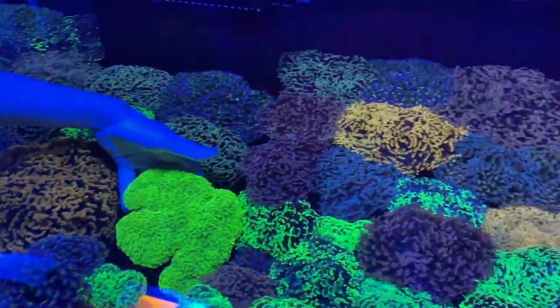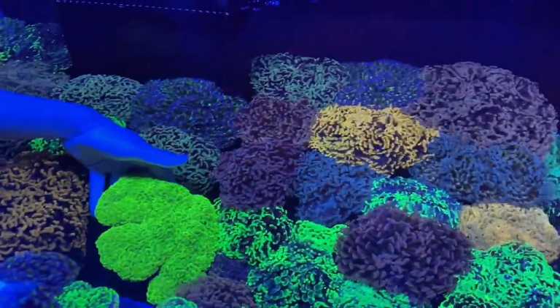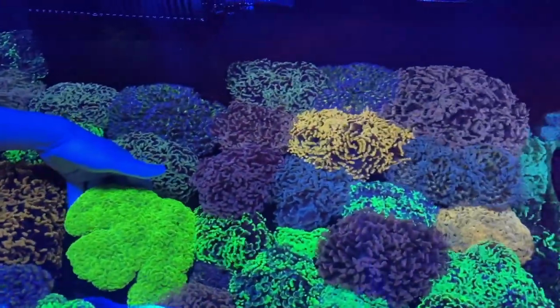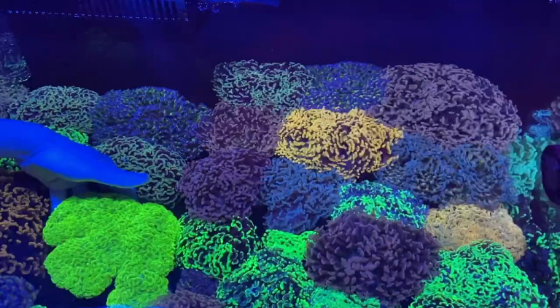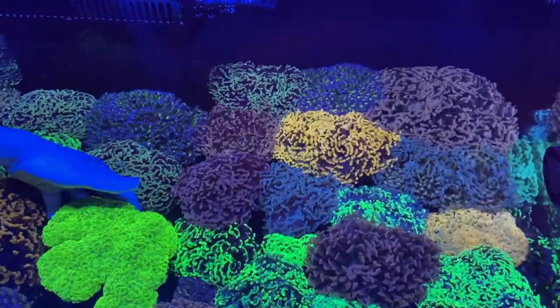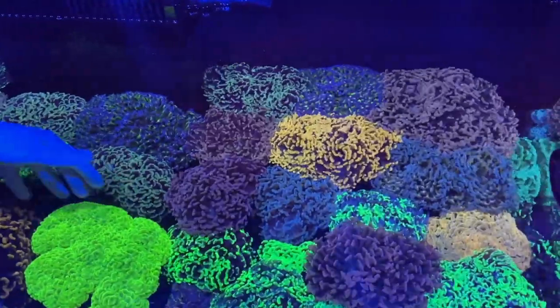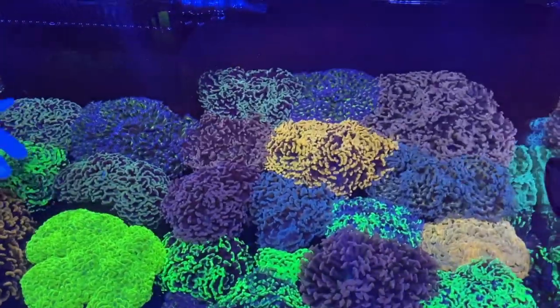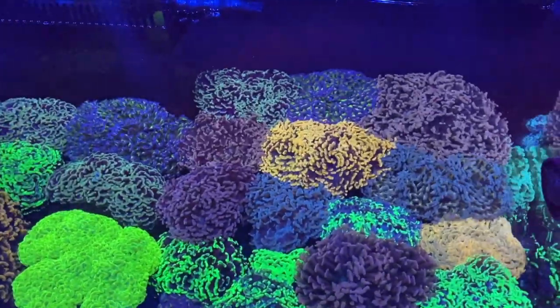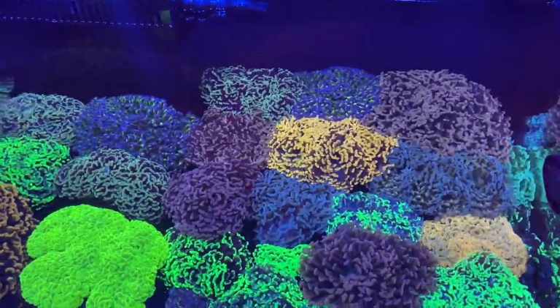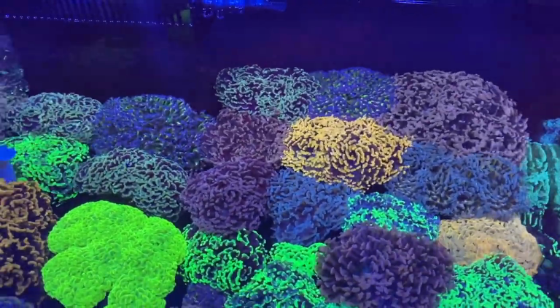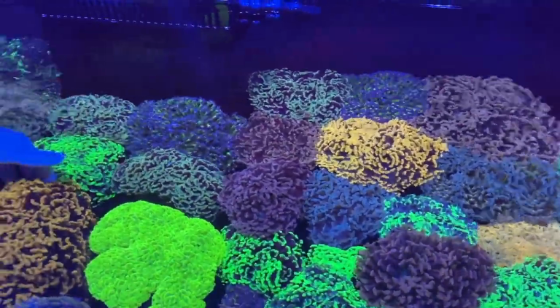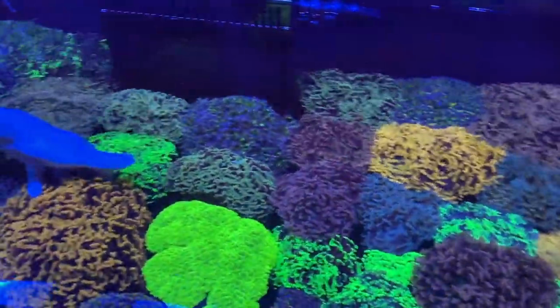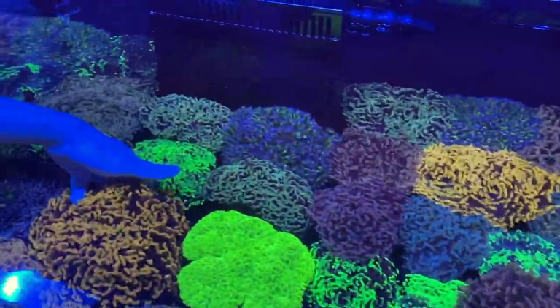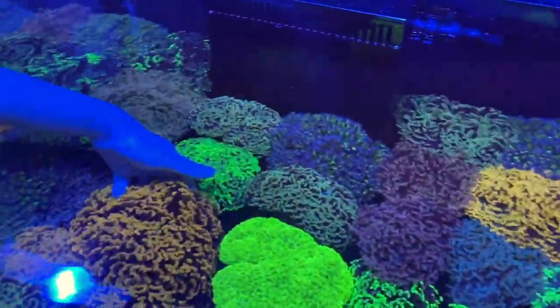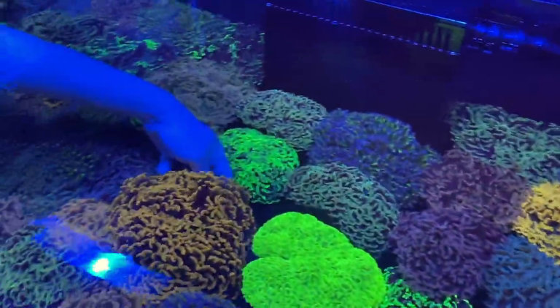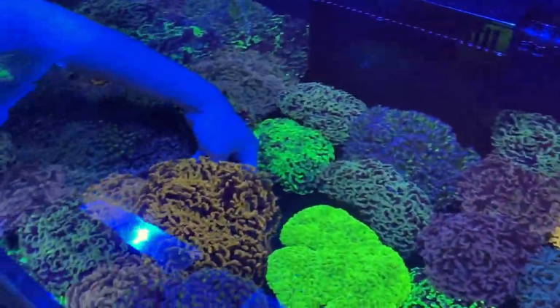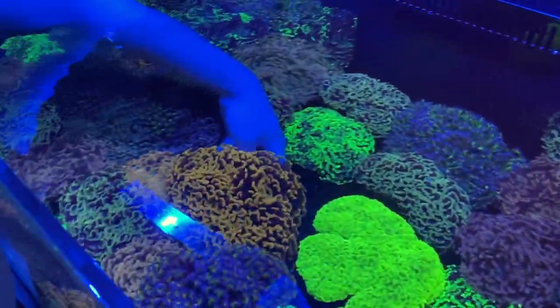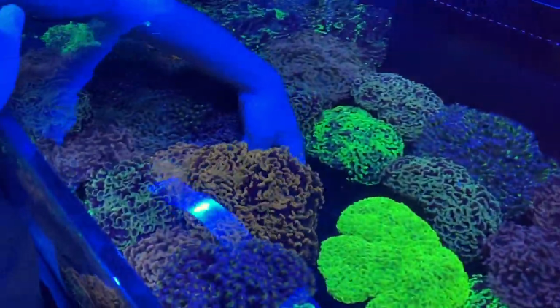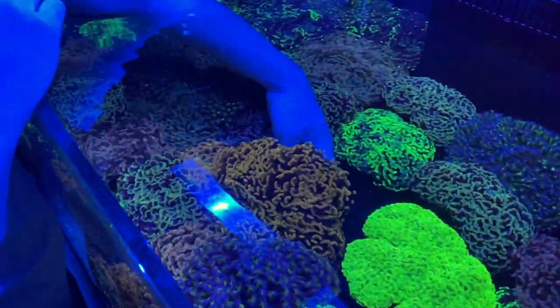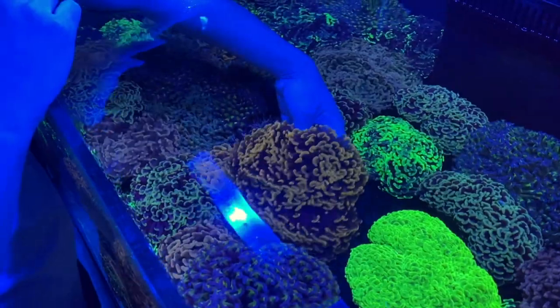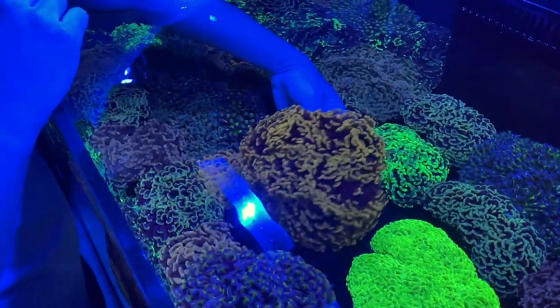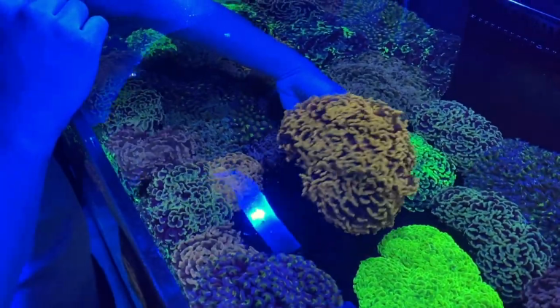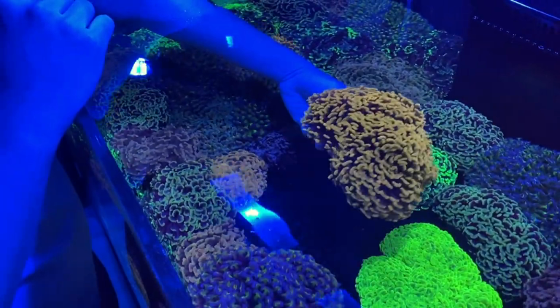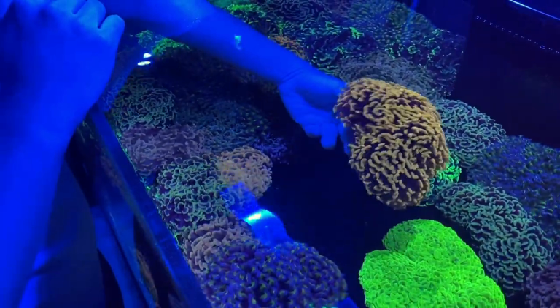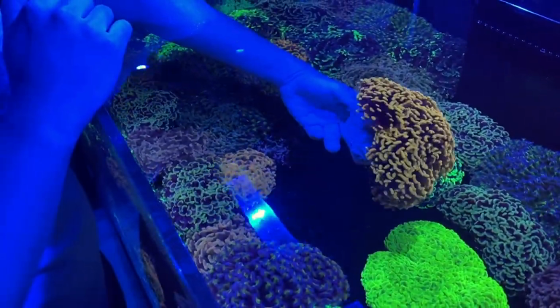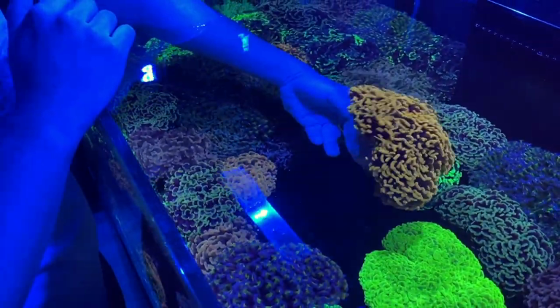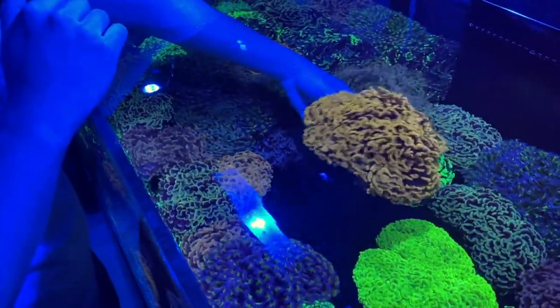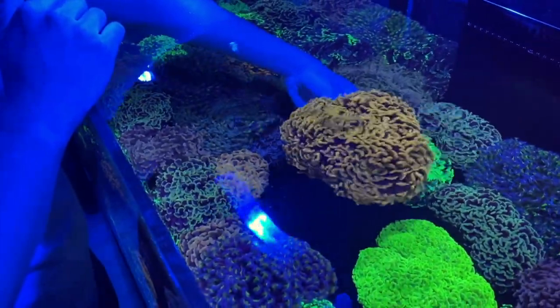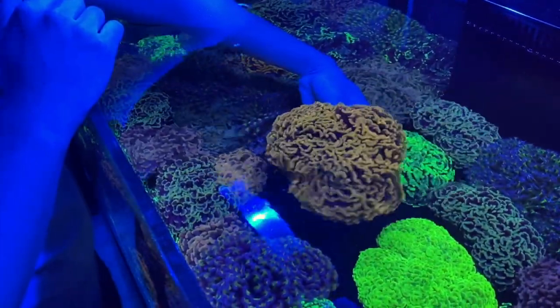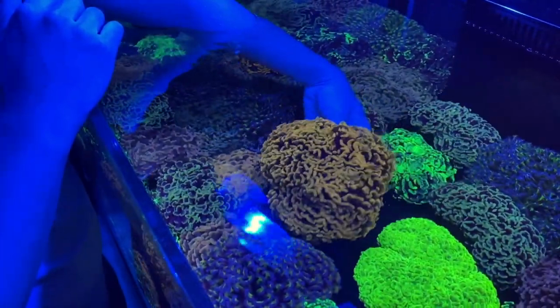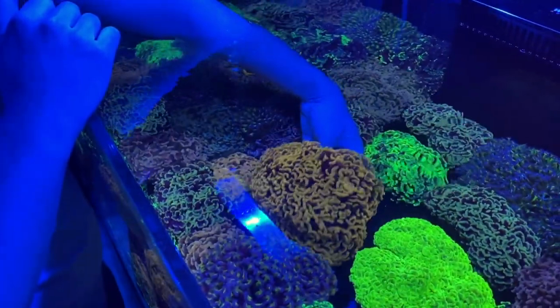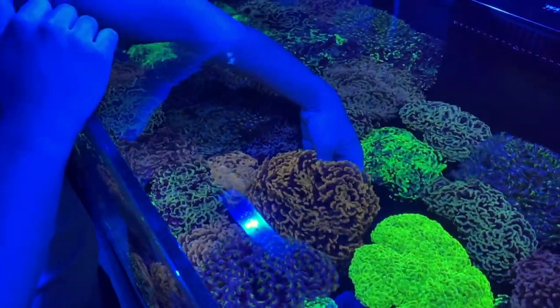From the pinks to the golds to the blues to the blotchies — there's an extra large orange that's absolutely stunning. Never seen an orange hammer that big before. Crazy, crazy piece.